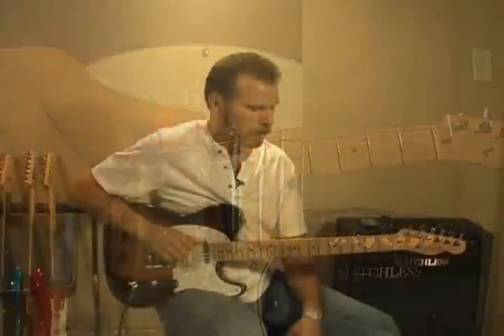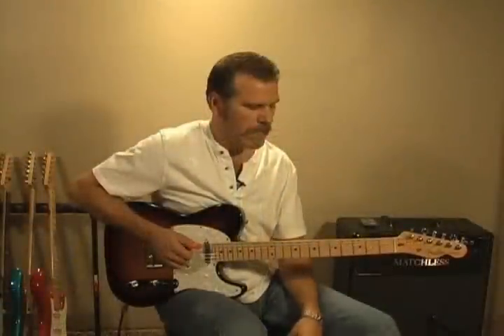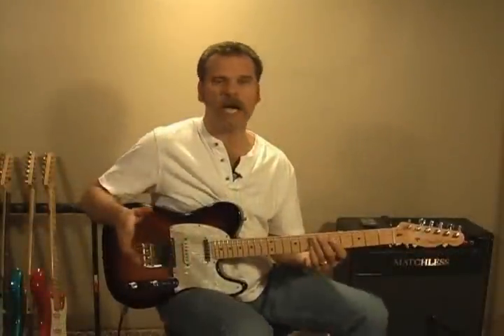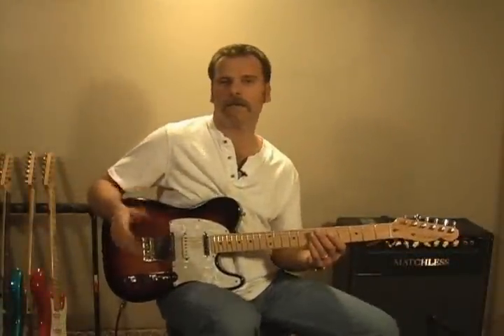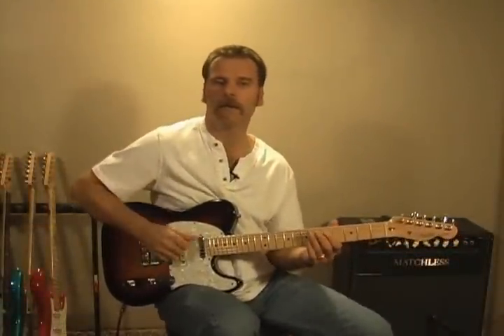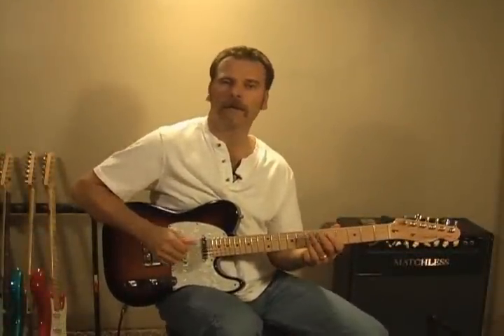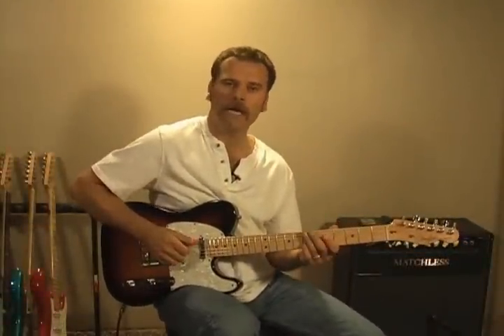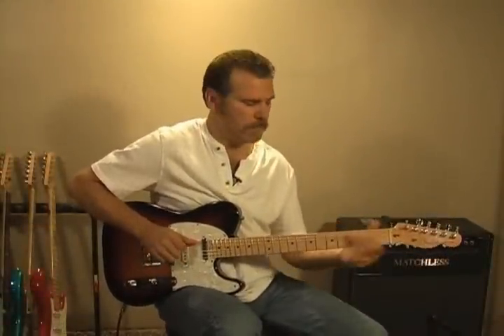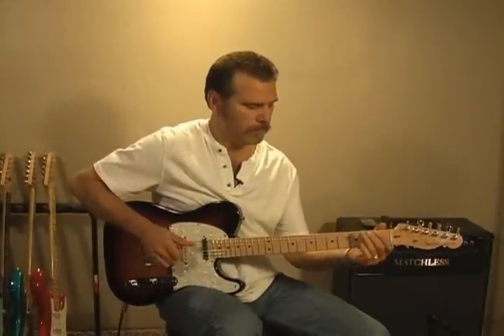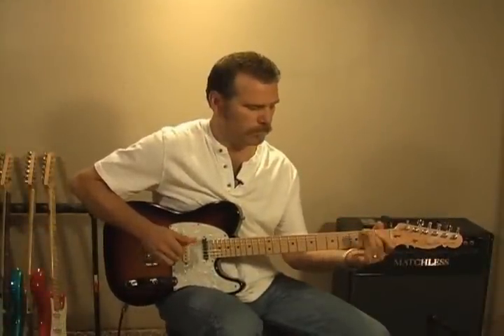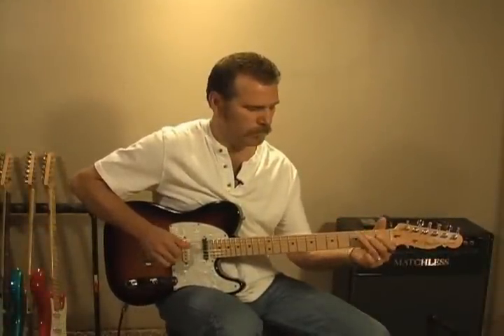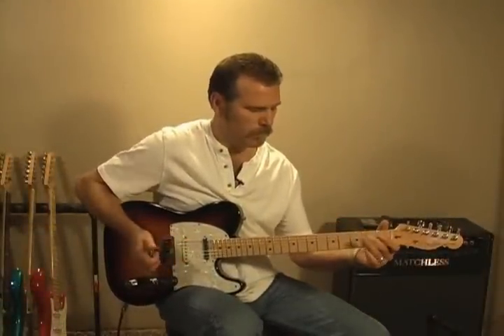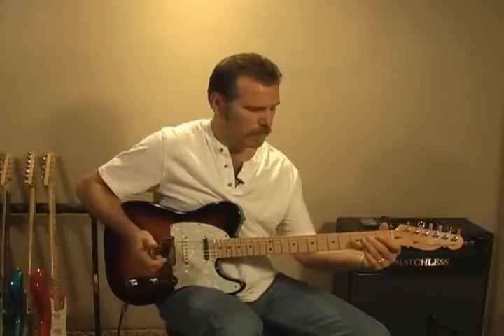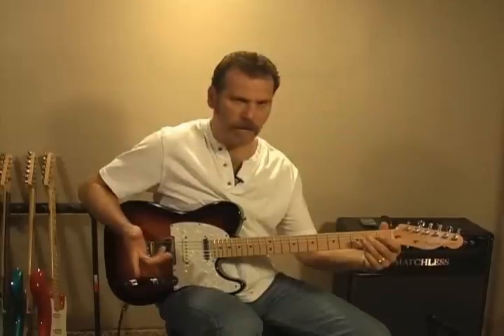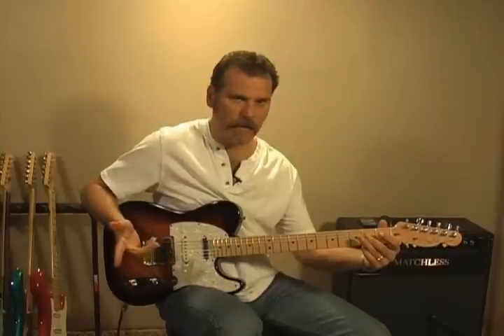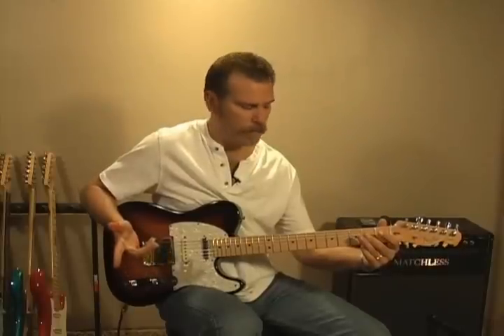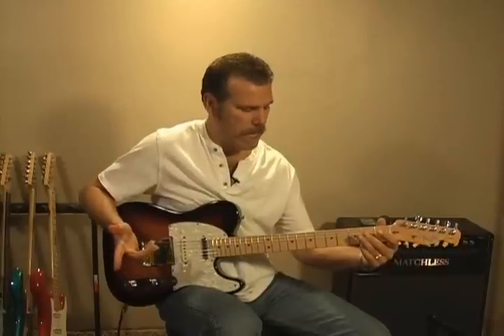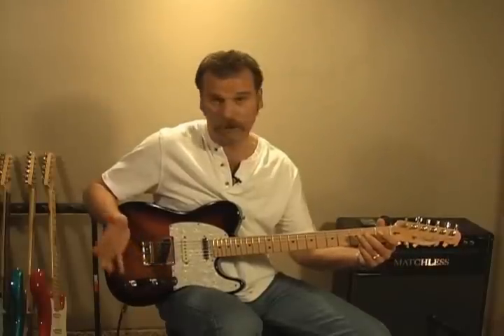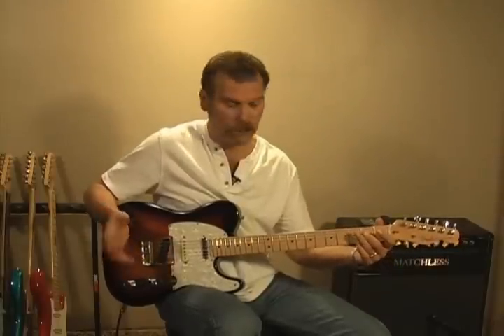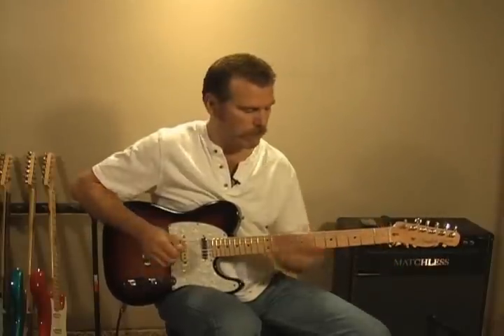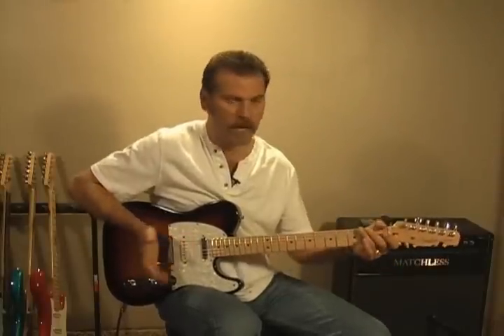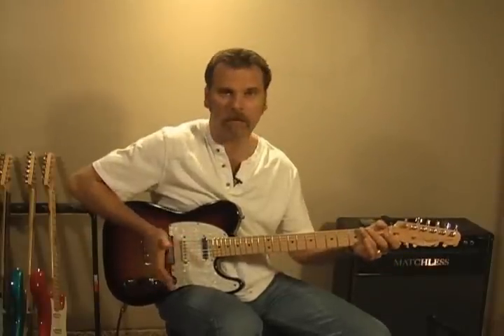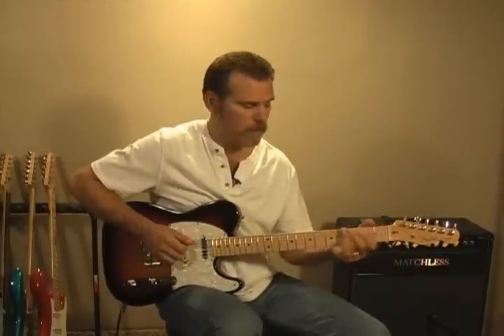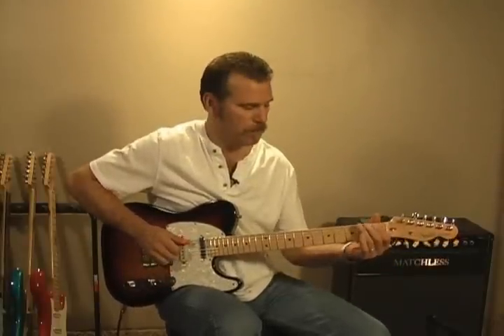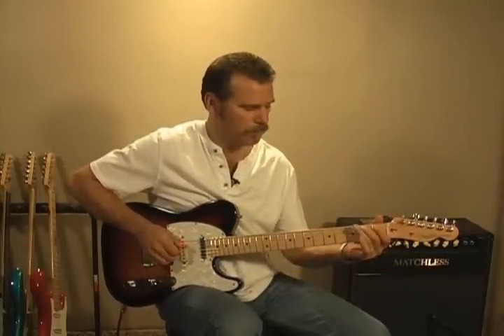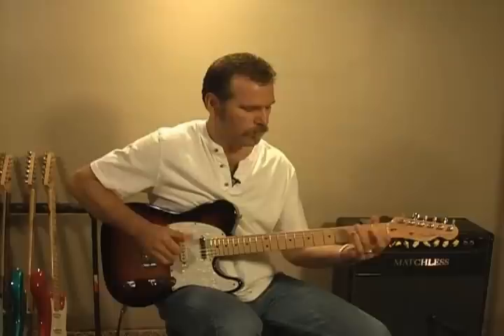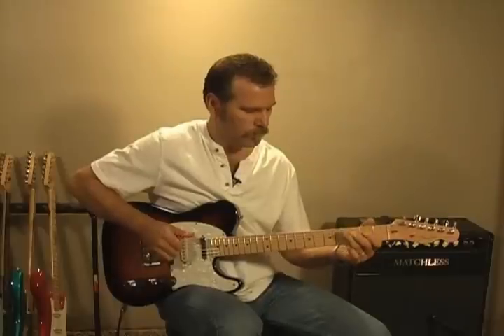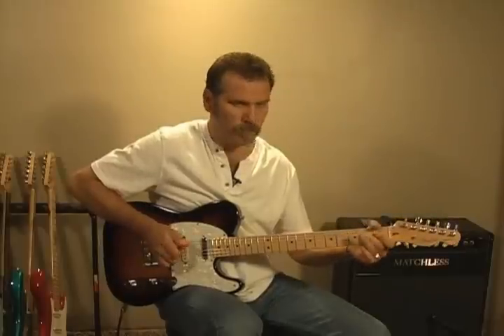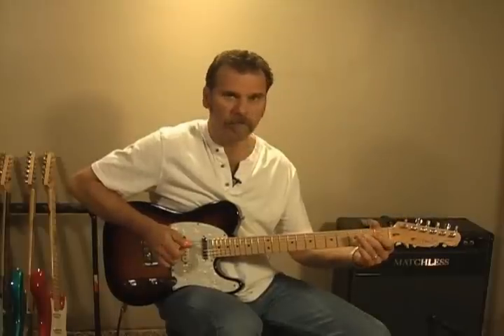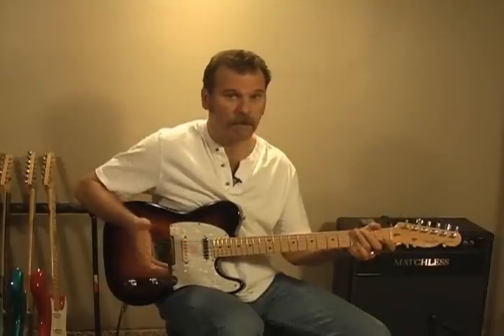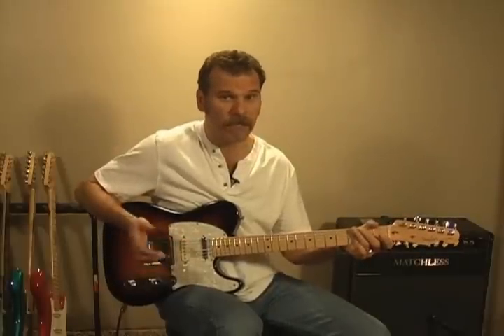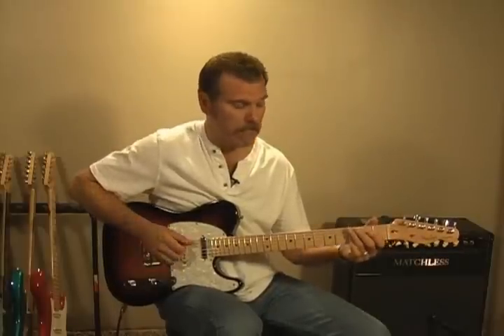So when I catch that low E, rather than letting it ring out — which you could — I mute it with my palm. That gives it more of a staccato sound.